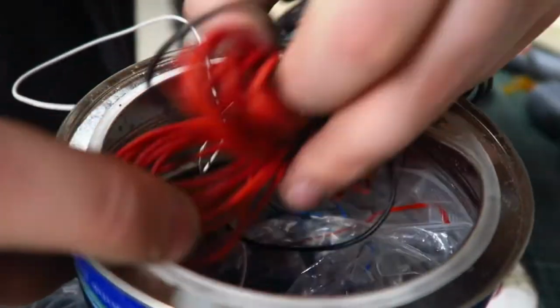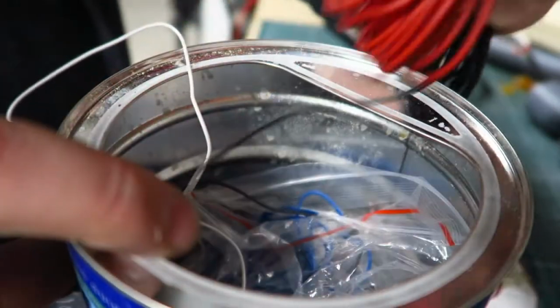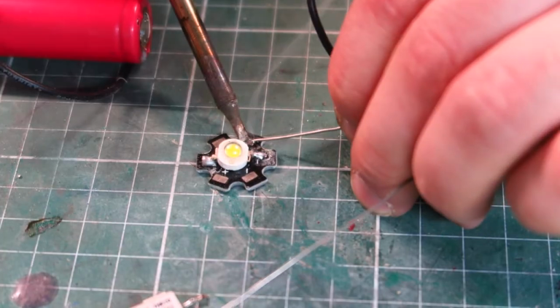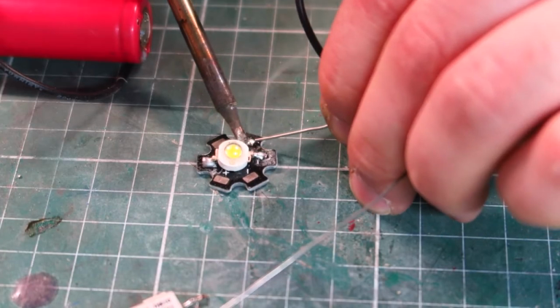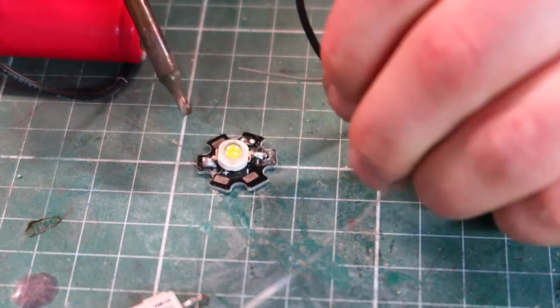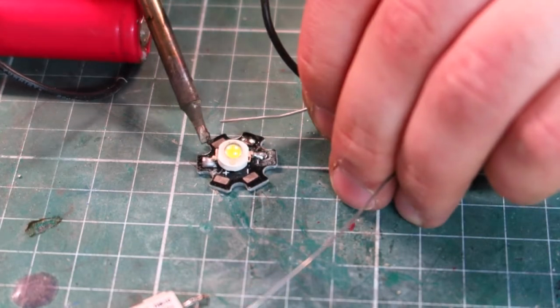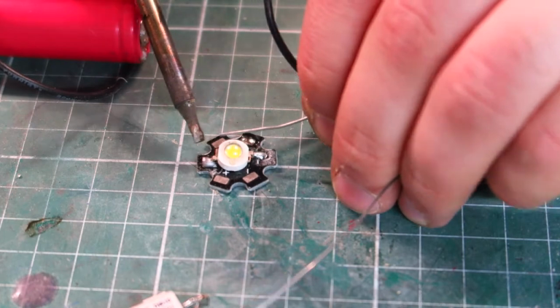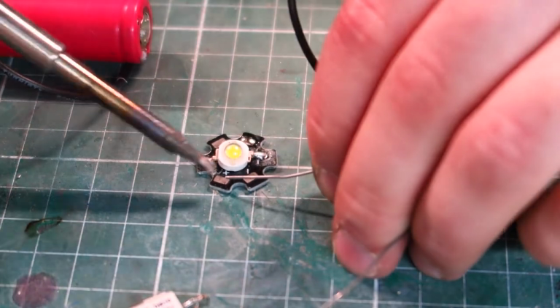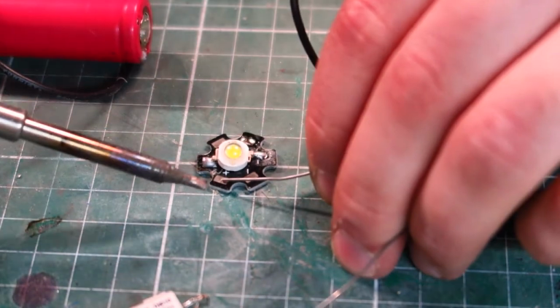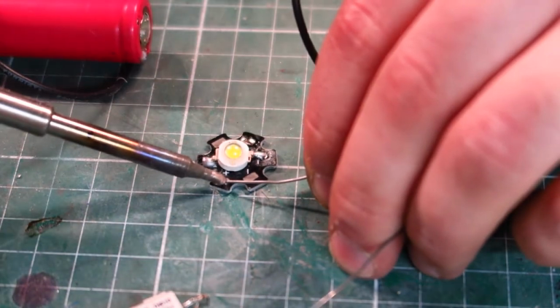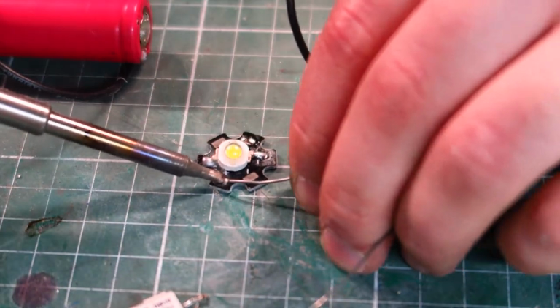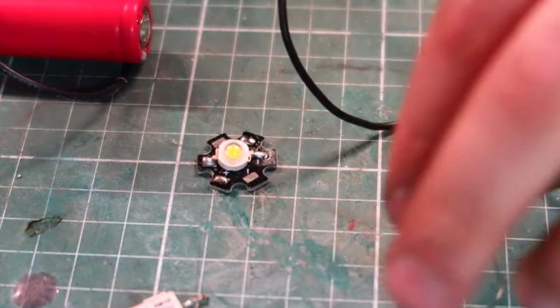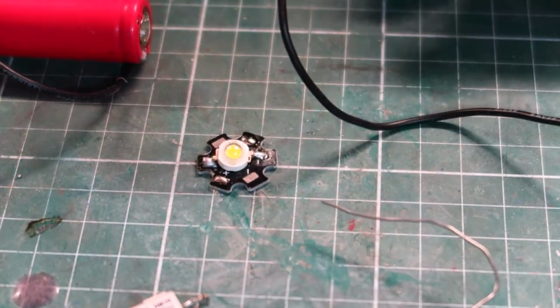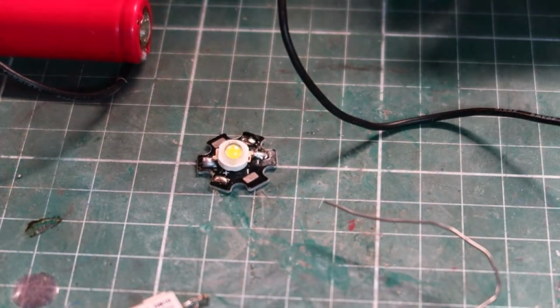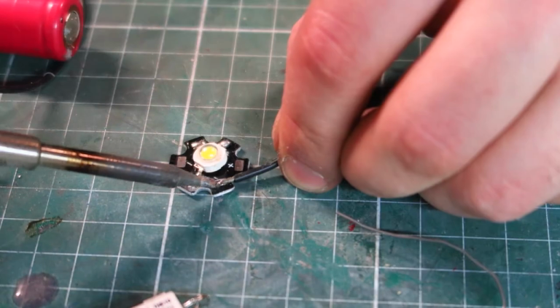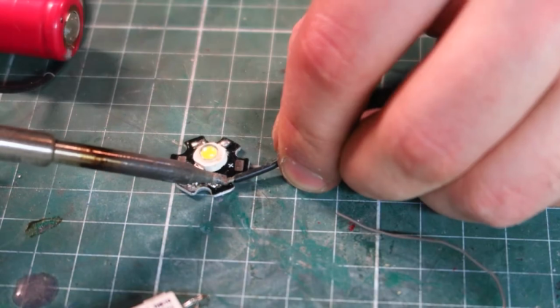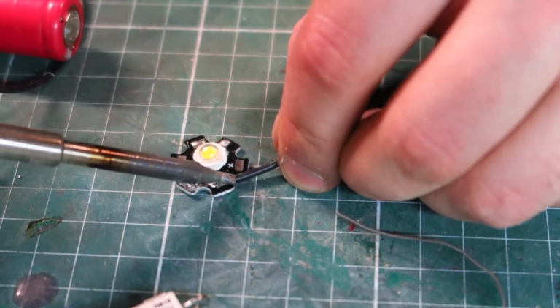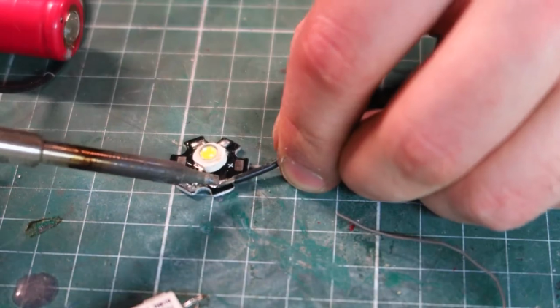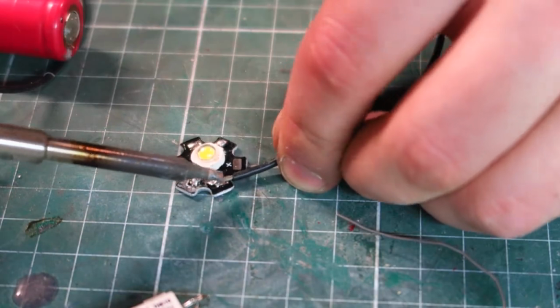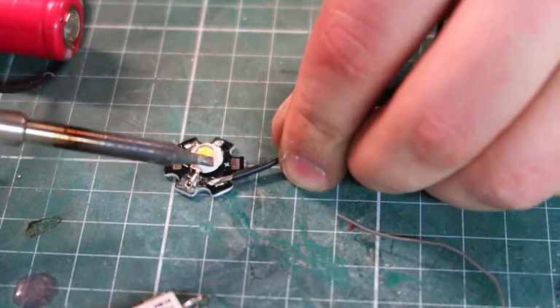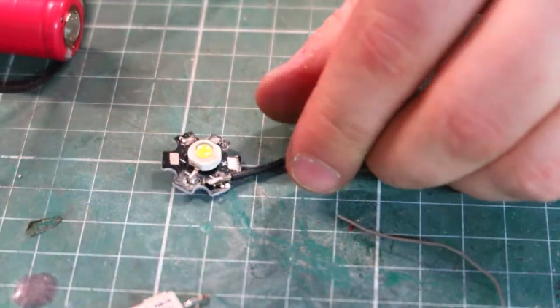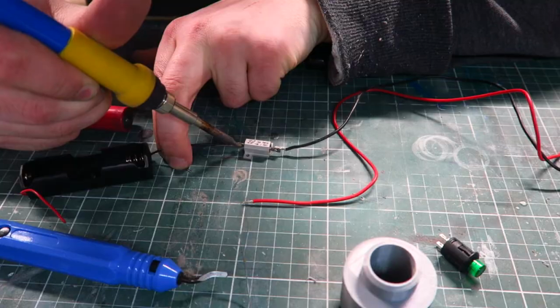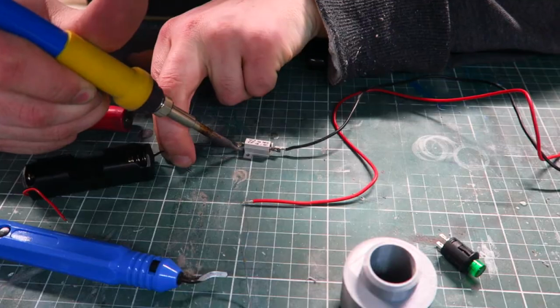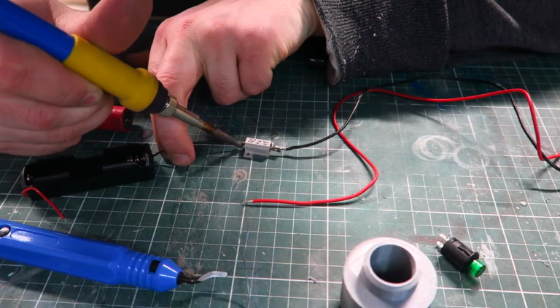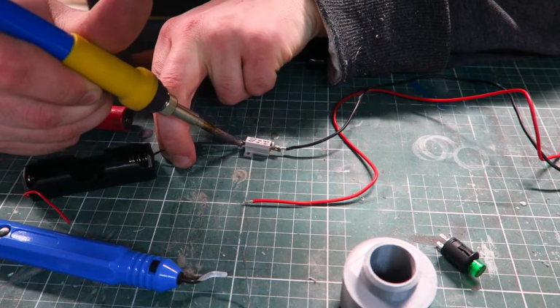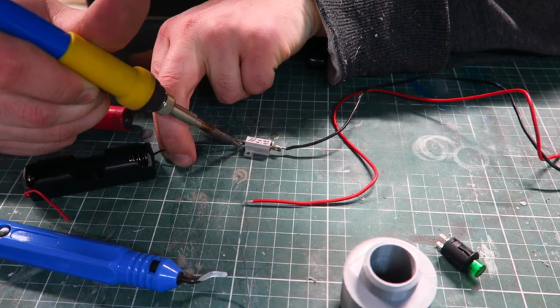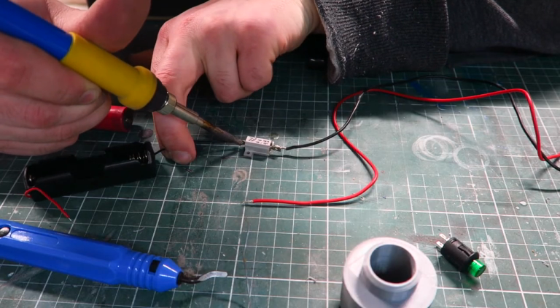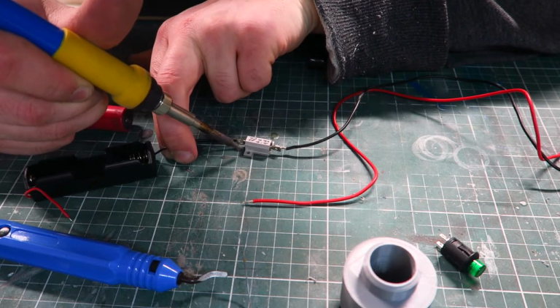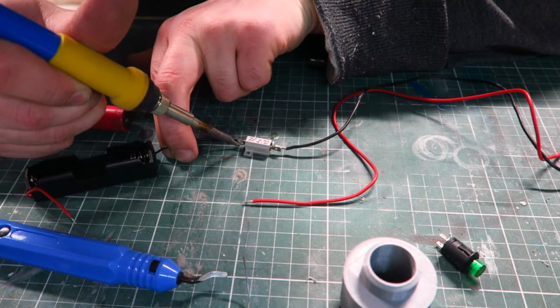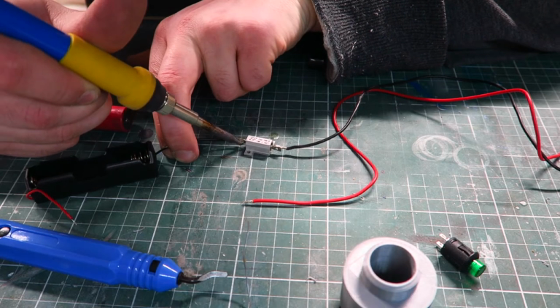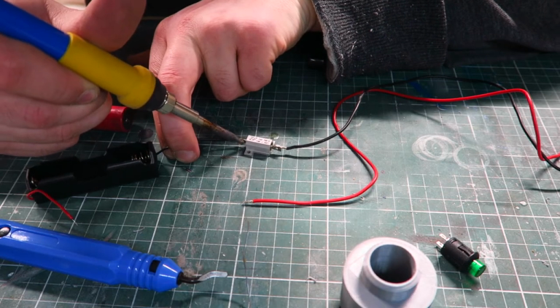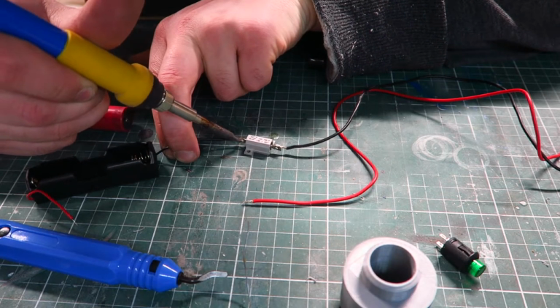For the lighting I'm going to use a single 18650, a 3 watt LED, a lens module for the LED, a 10 ohm resistor, and a simple push button switch.